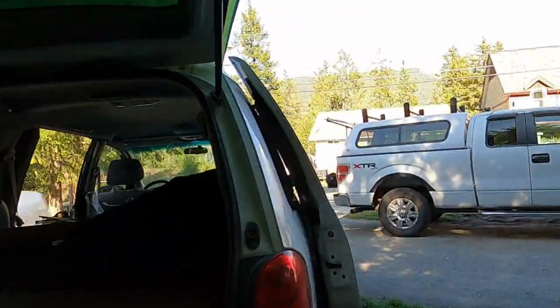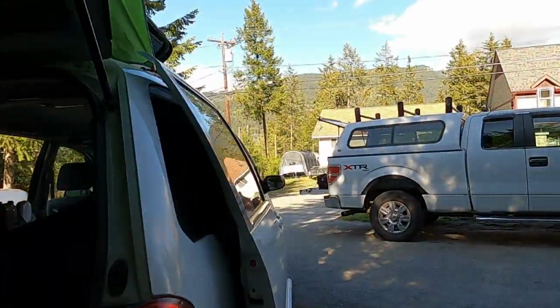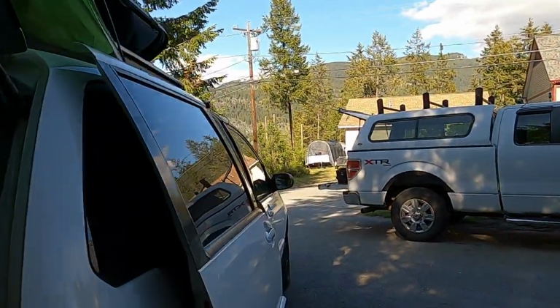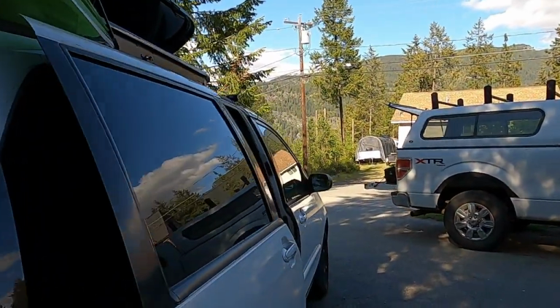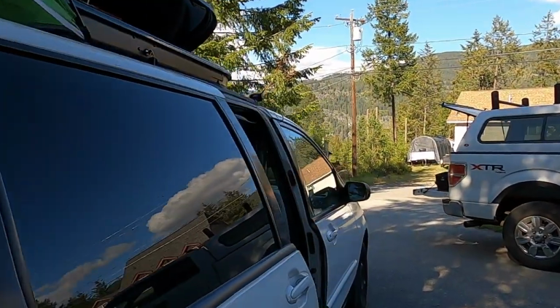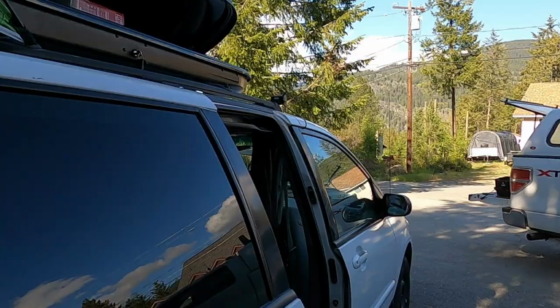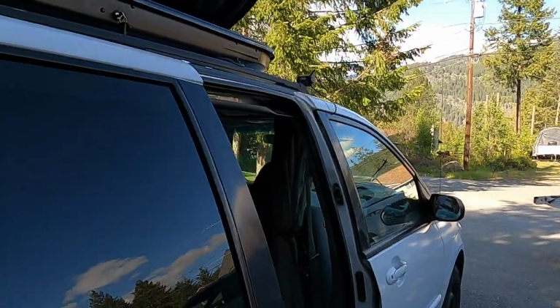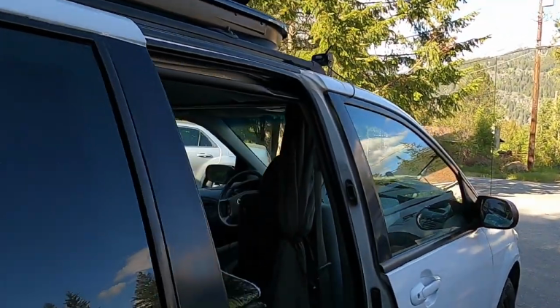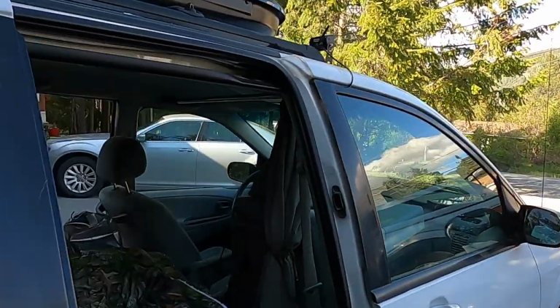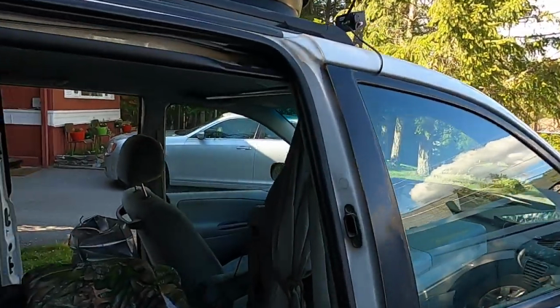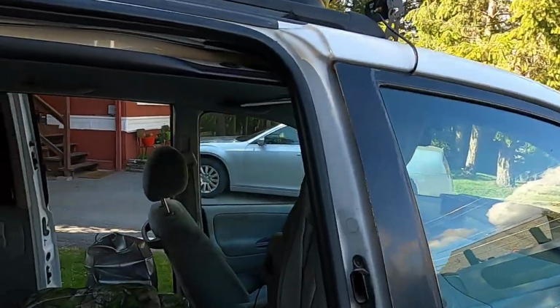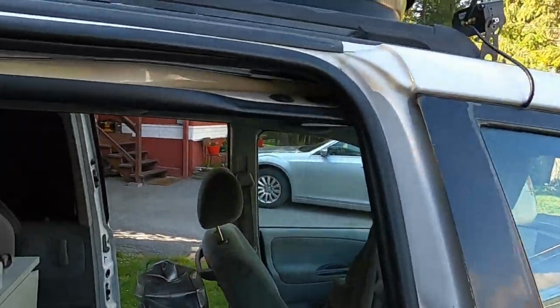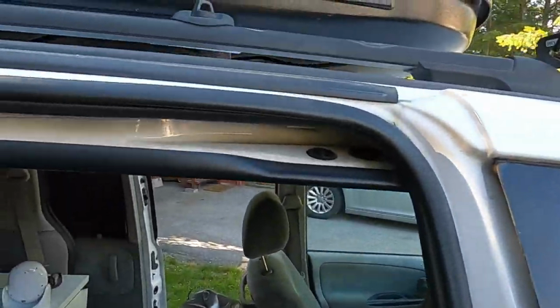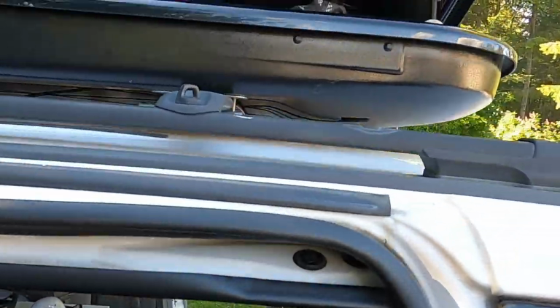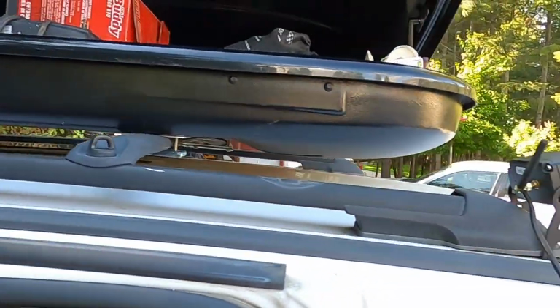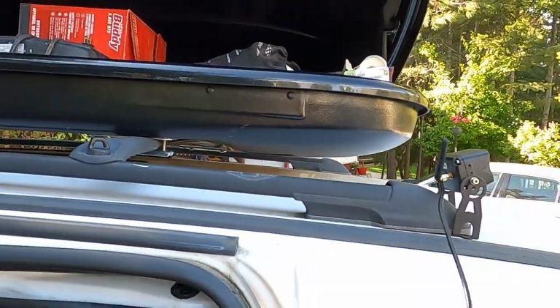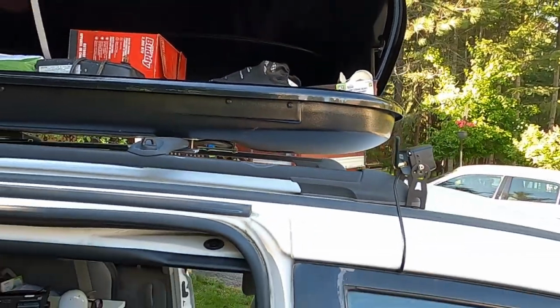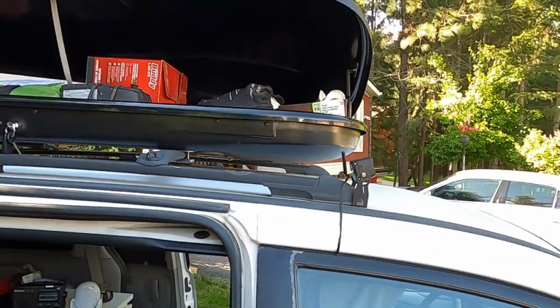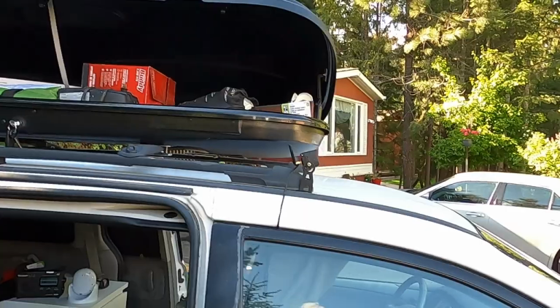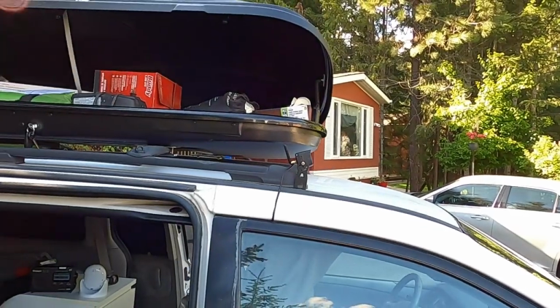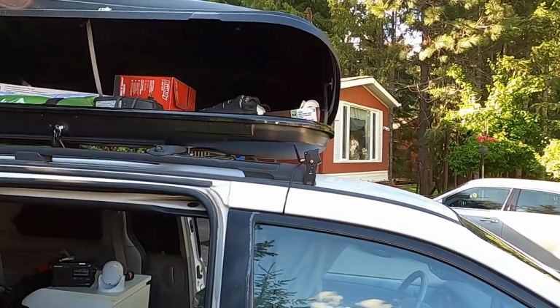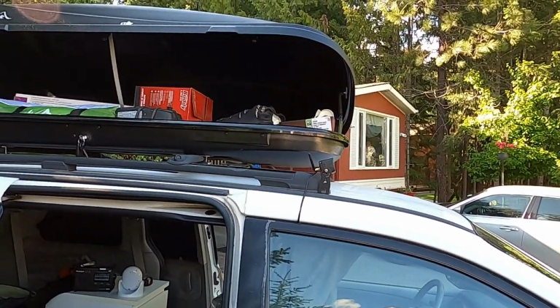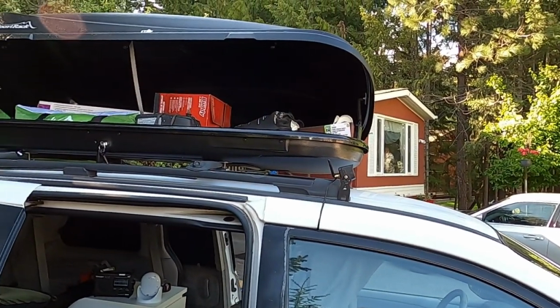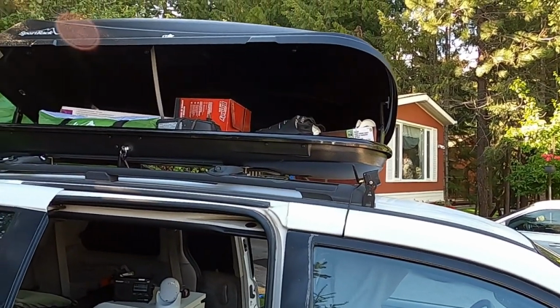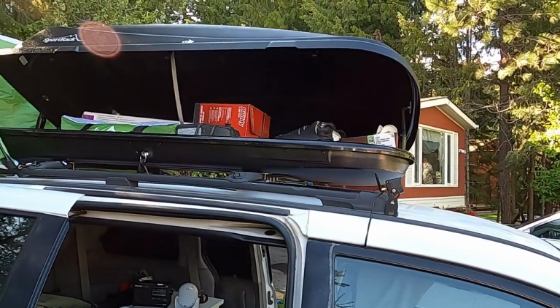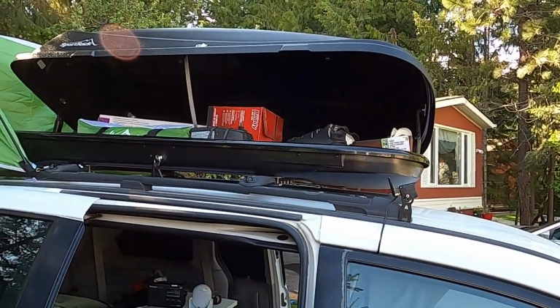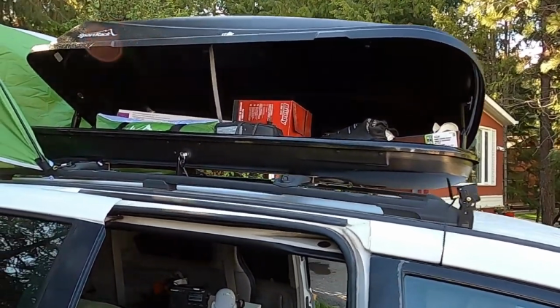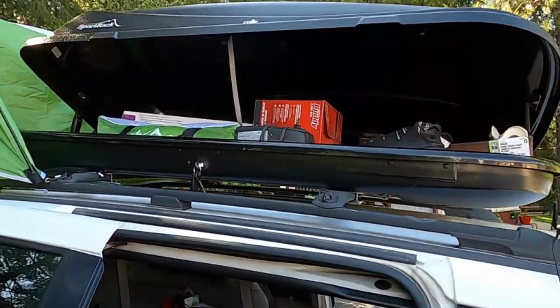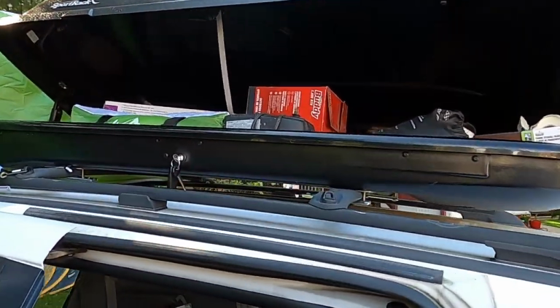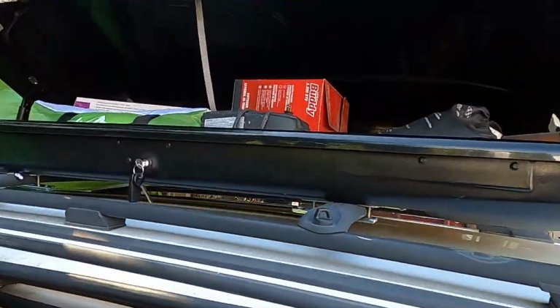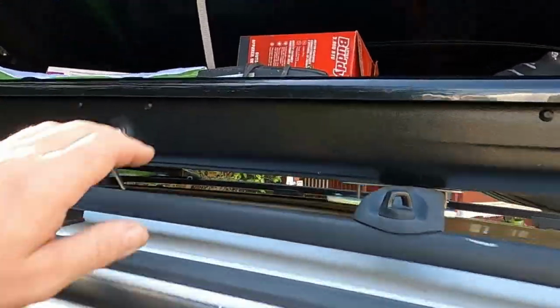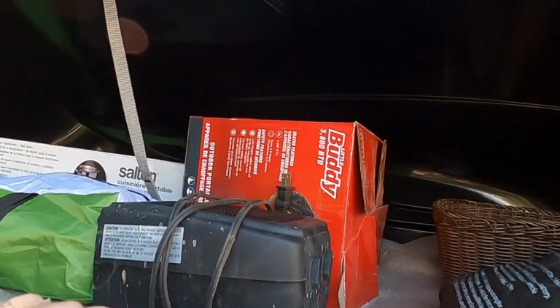I got this topper for the van, which stores a lot of stuff — that's great.